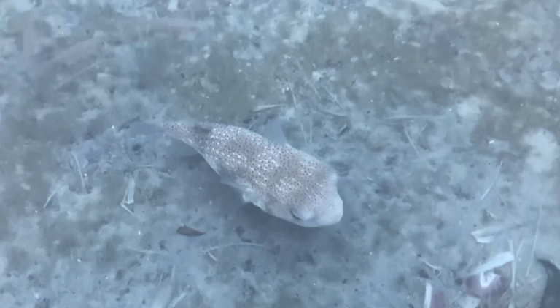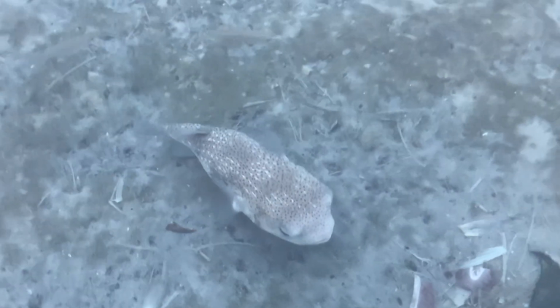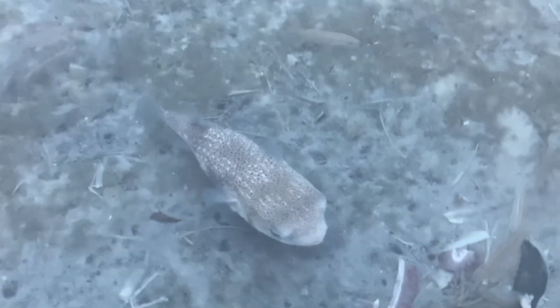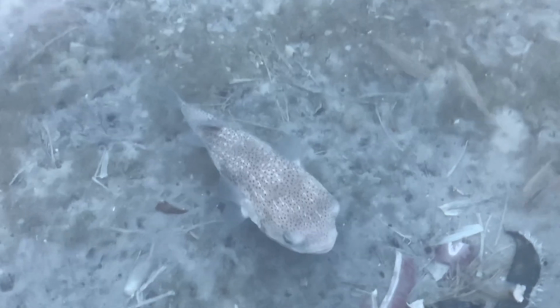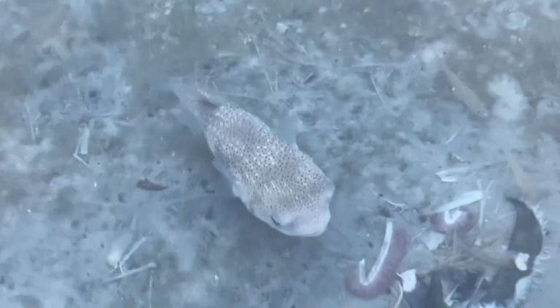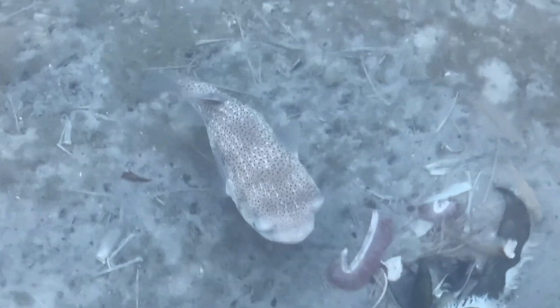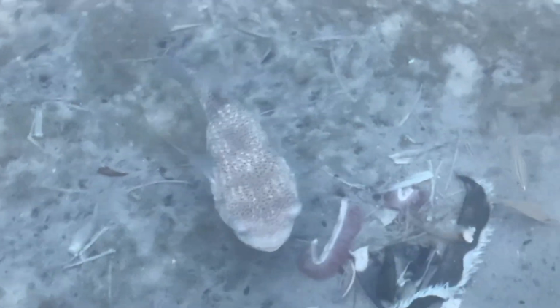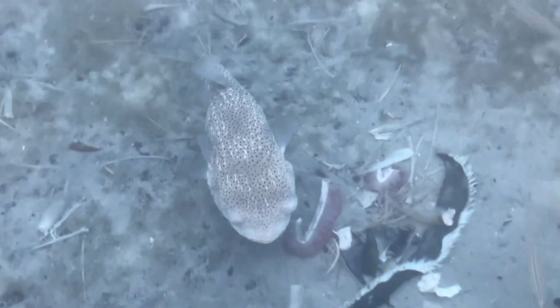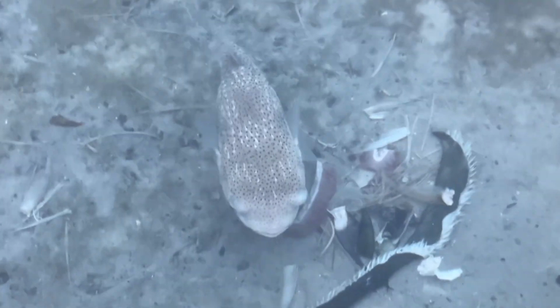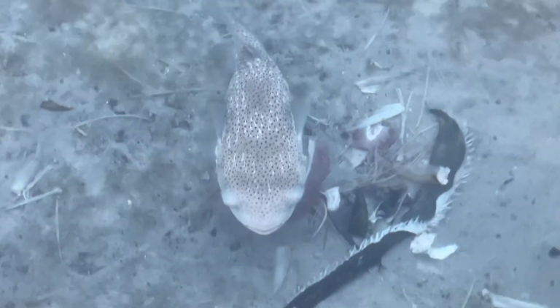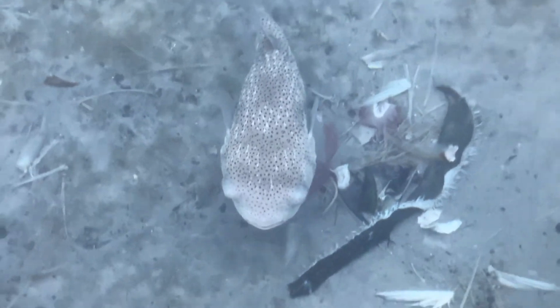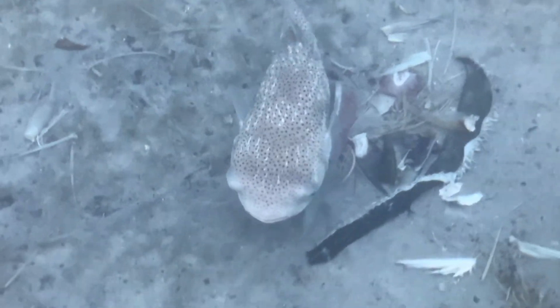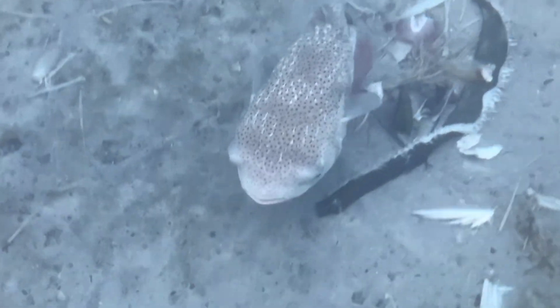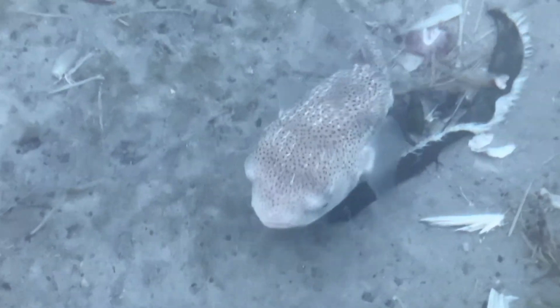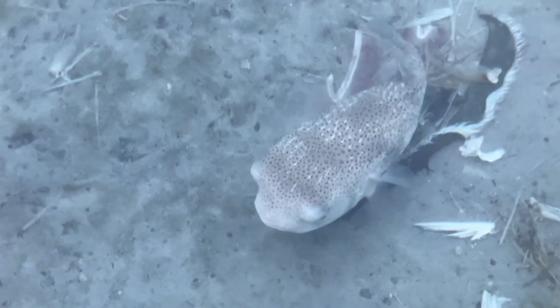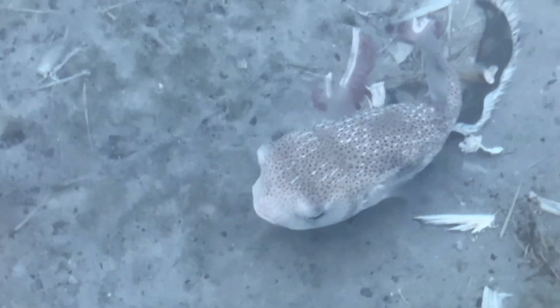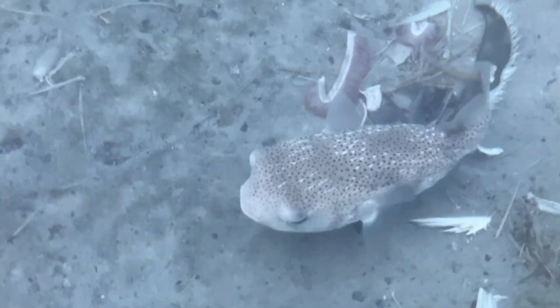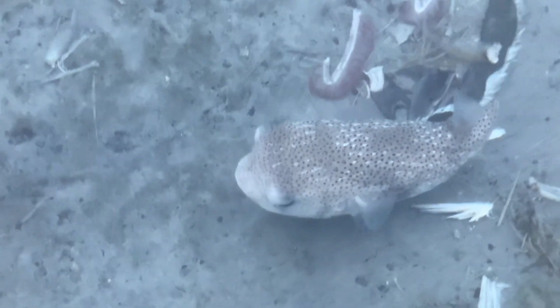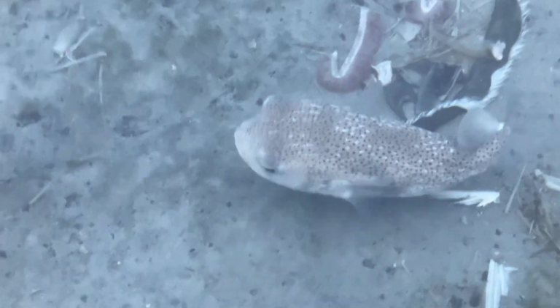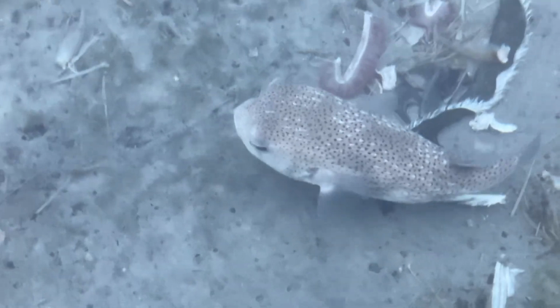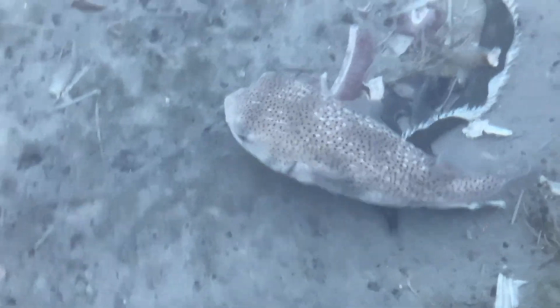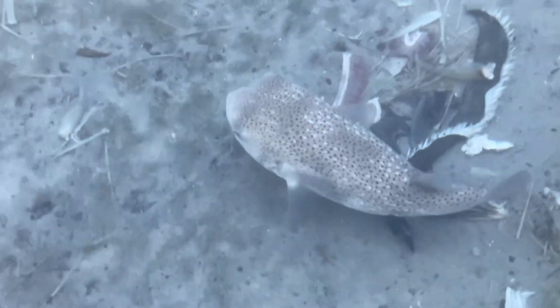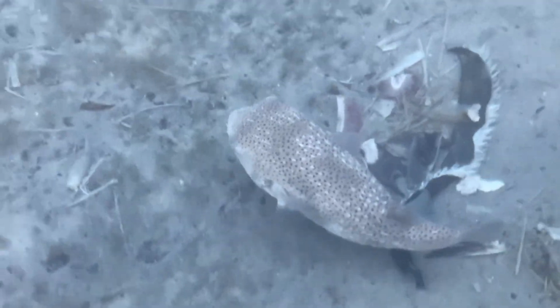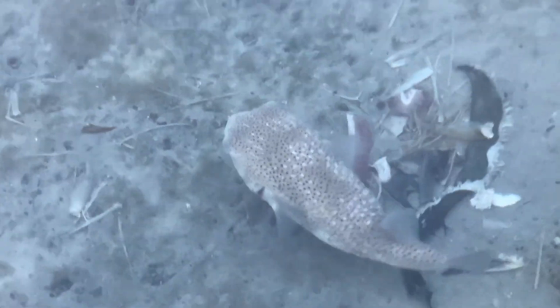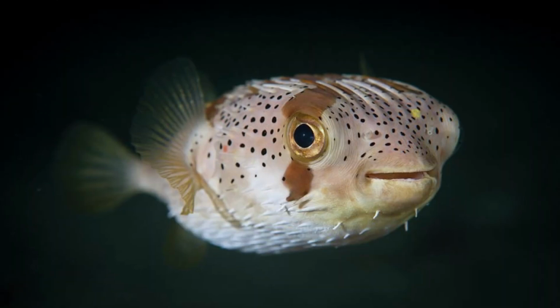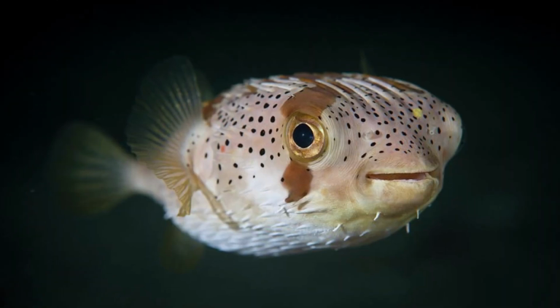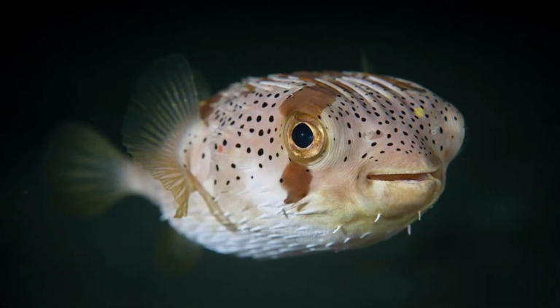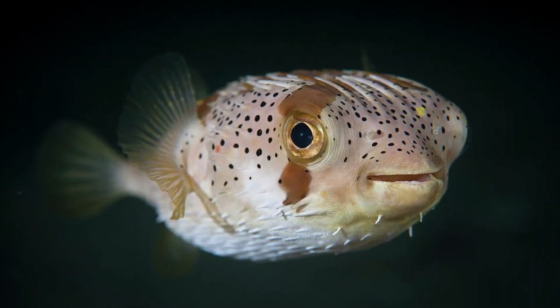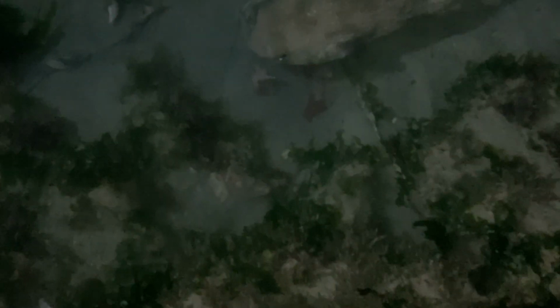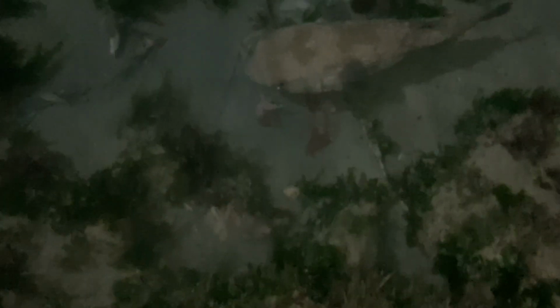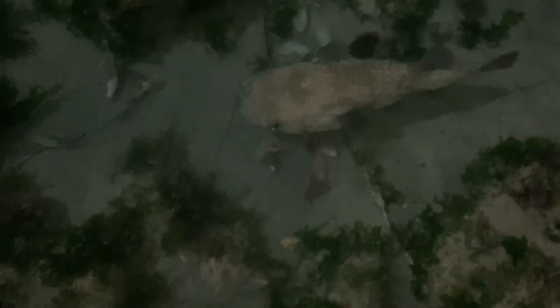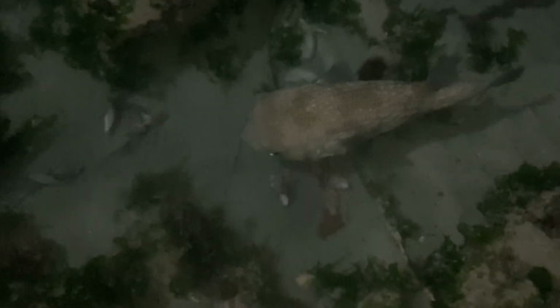They also inhabit areas around the Indian Ocean, the Red Sea, East Africa, and as far east as the Hawaiian Islands. Typically dwelling in shallow coastal waters, reefs, and lagoons, they thrive in environments rich with hiding spots and food sources.